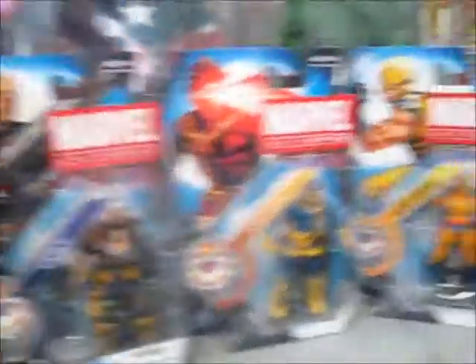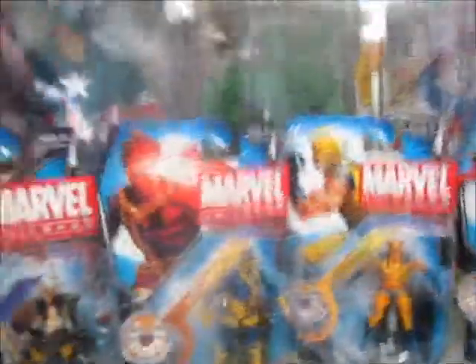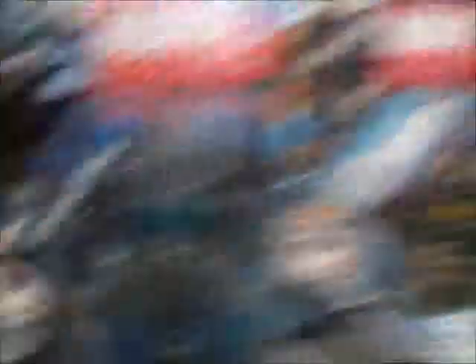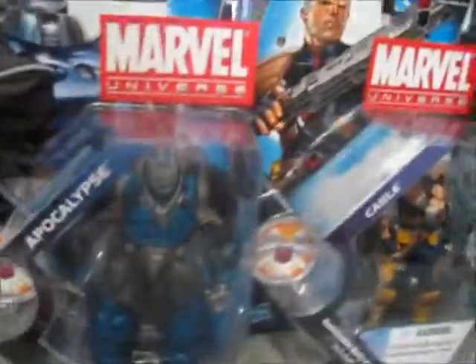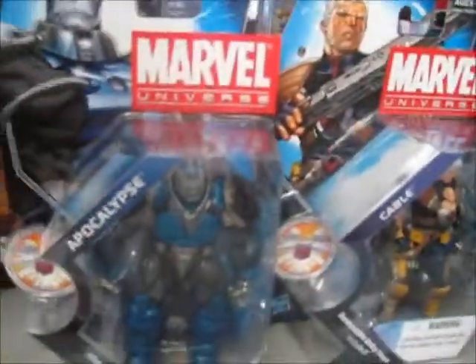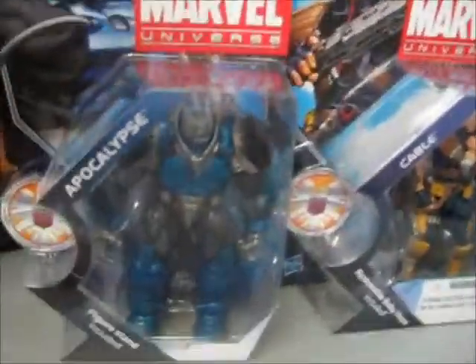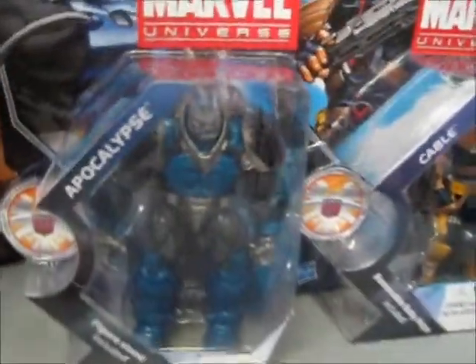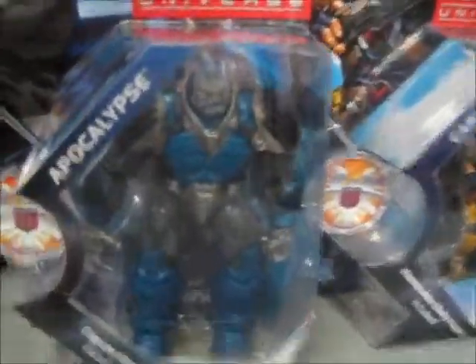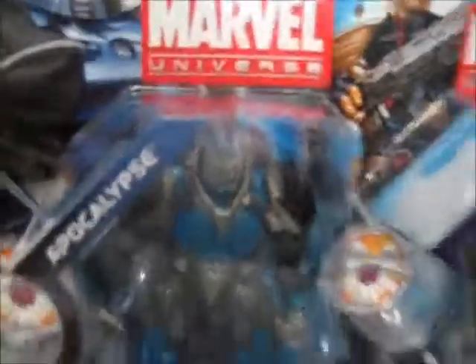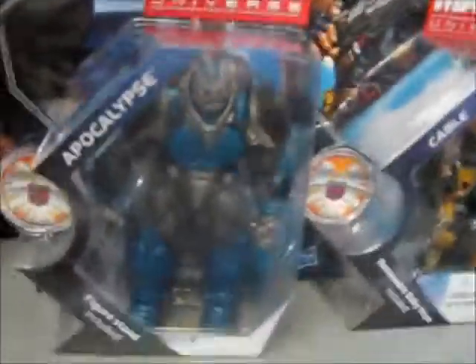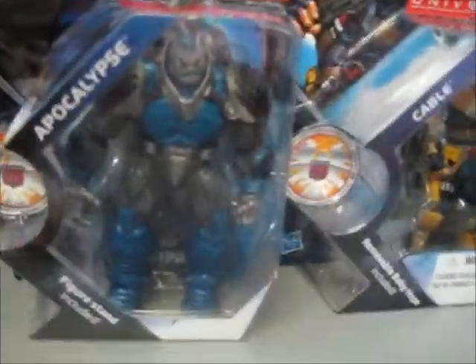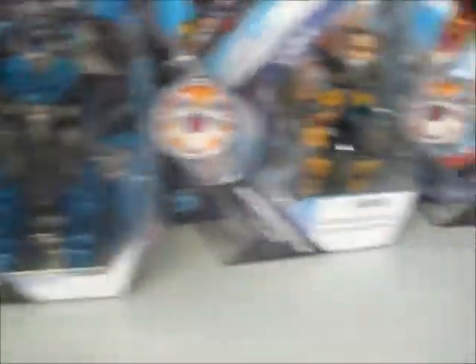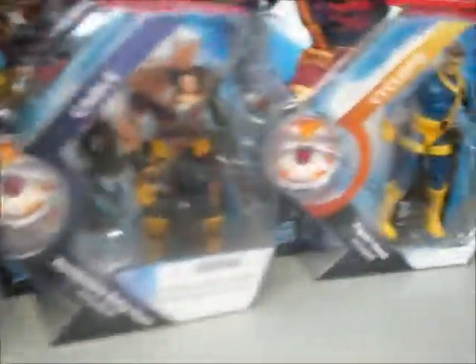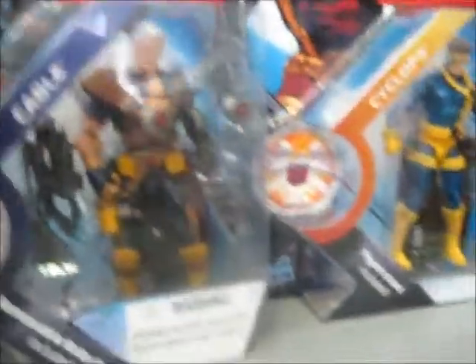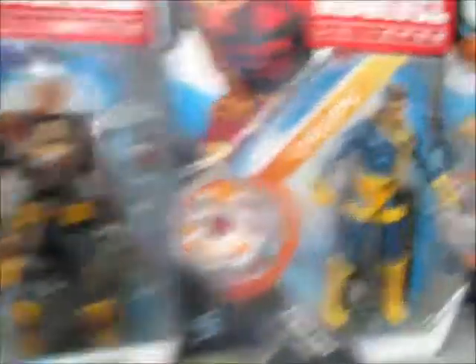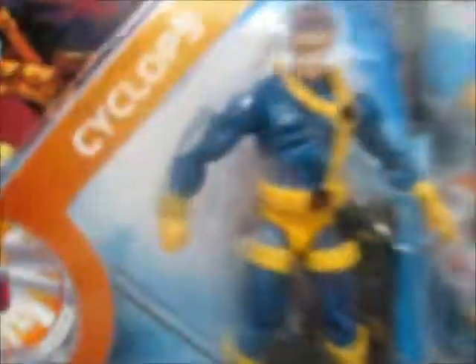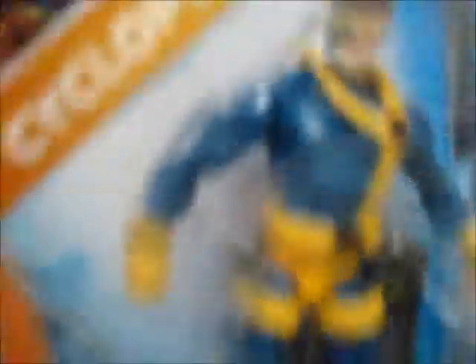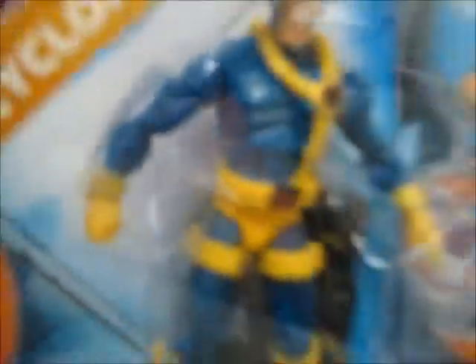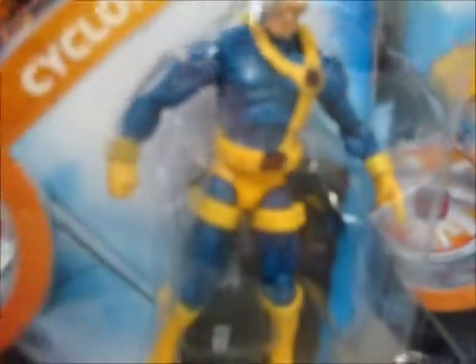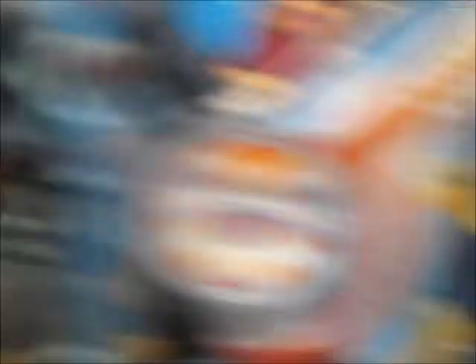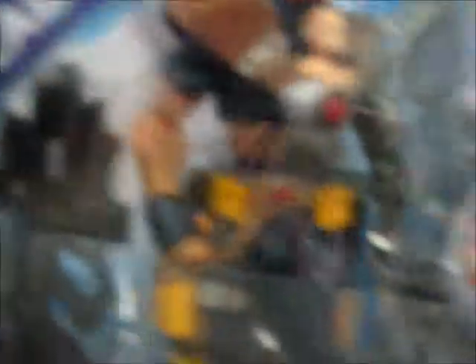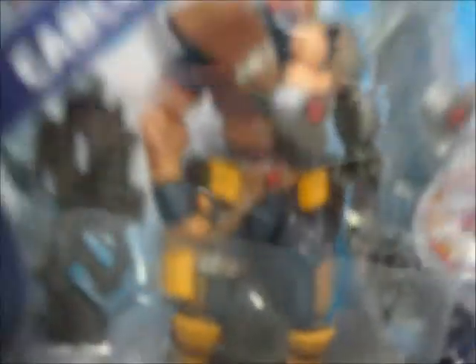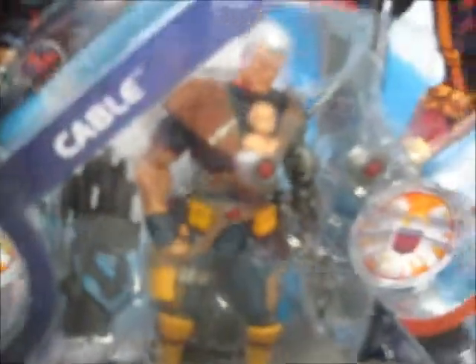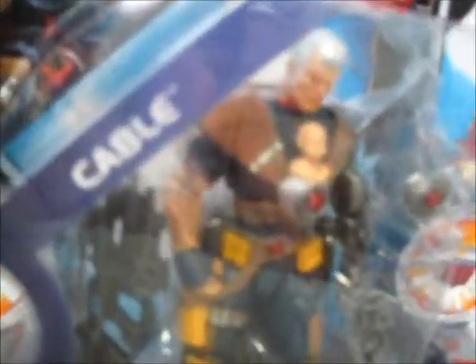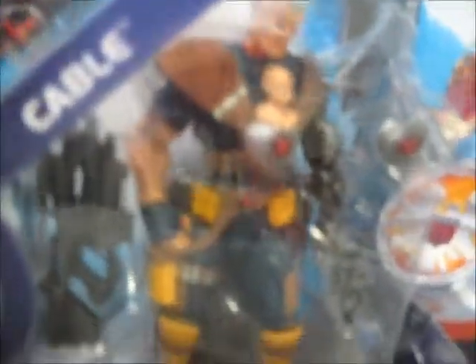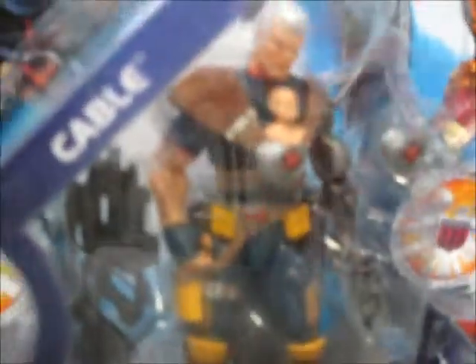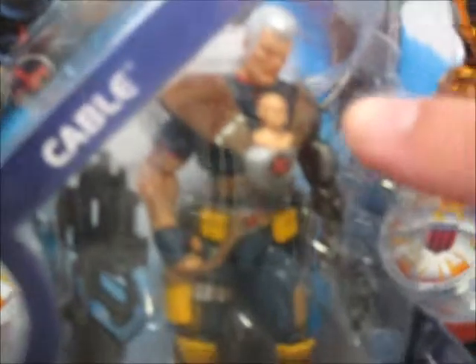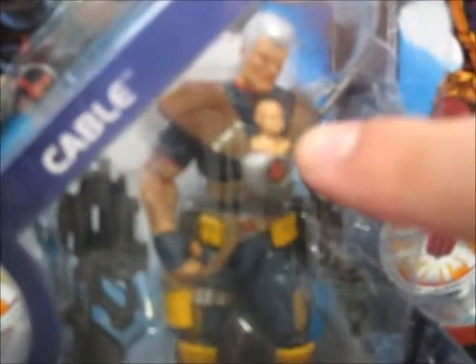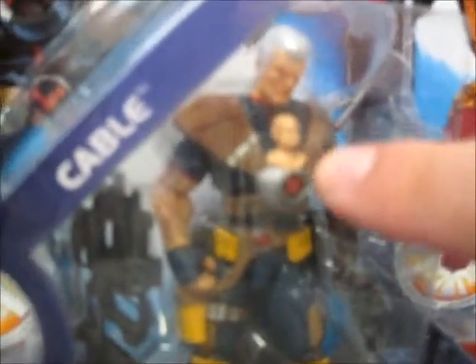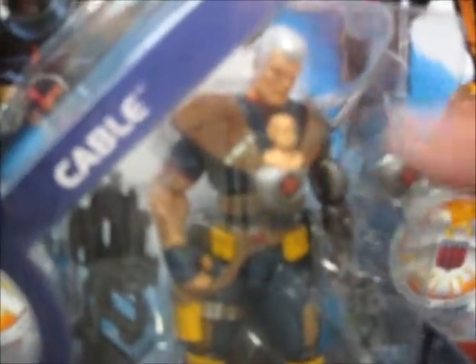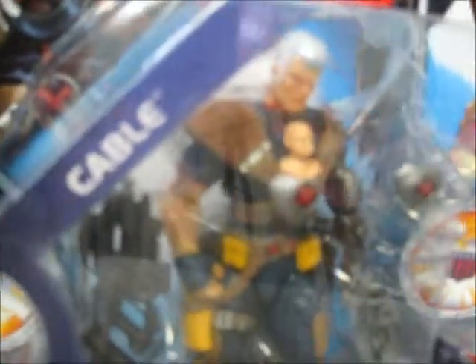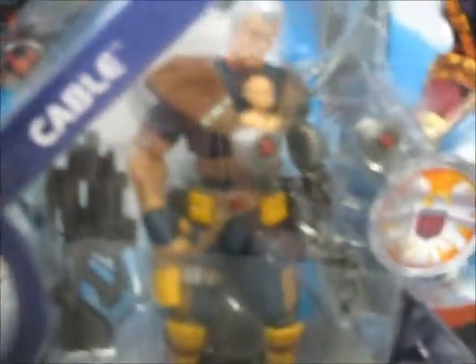There are some exceptions for bulkiness, such as Apocalypse. They're highly detailed as you can see — especially details like Baby Hope here.